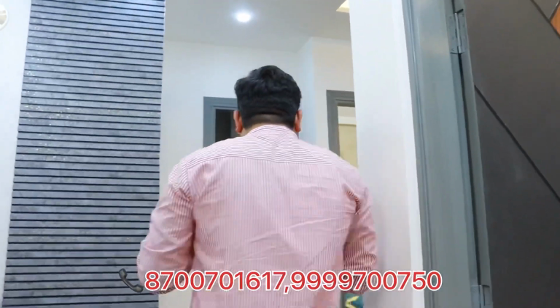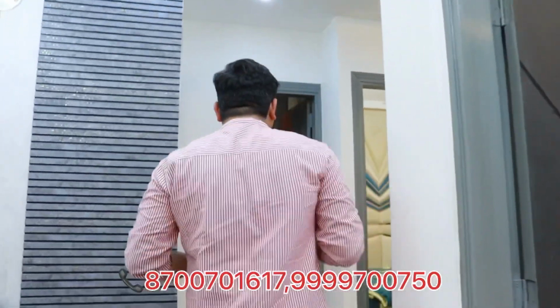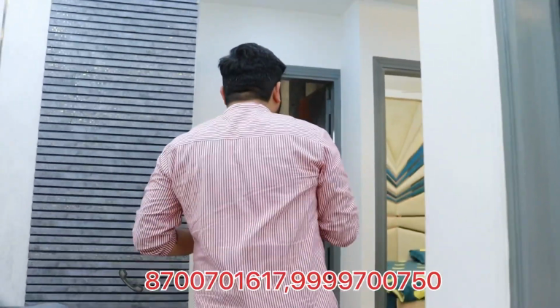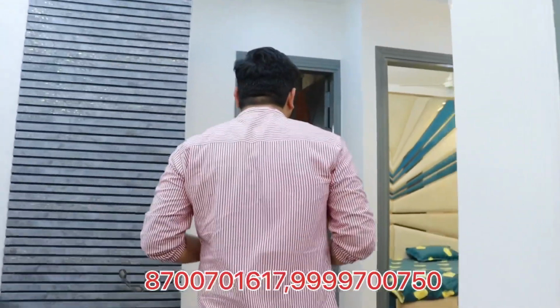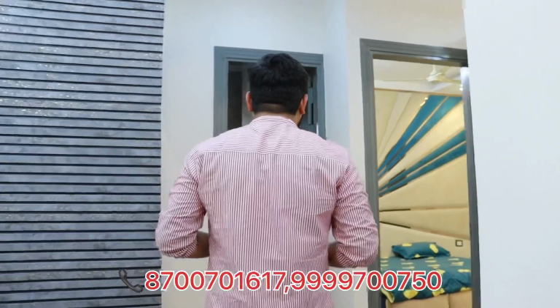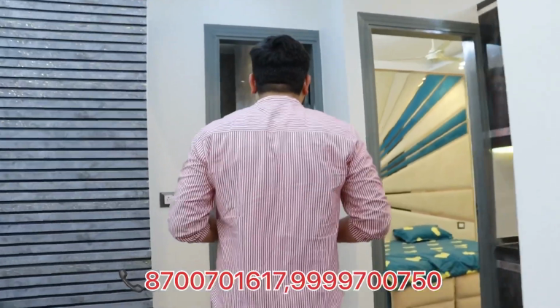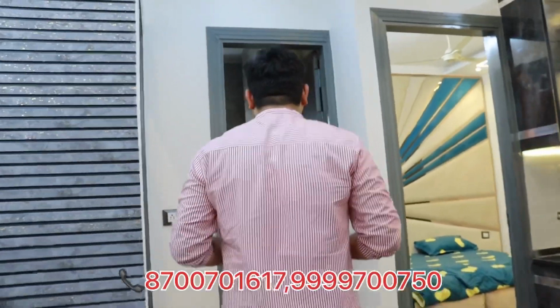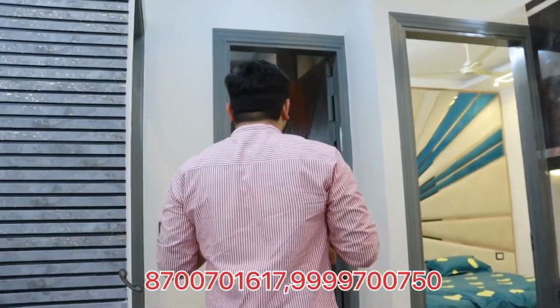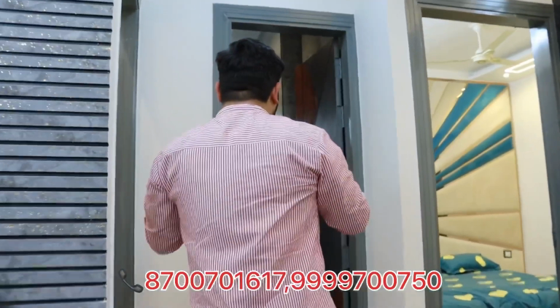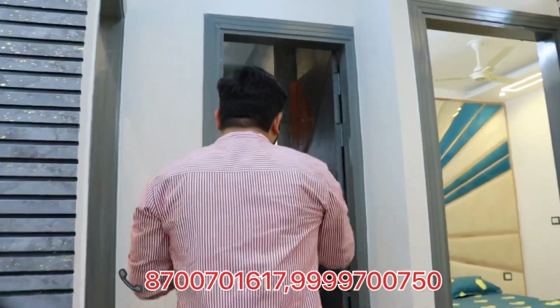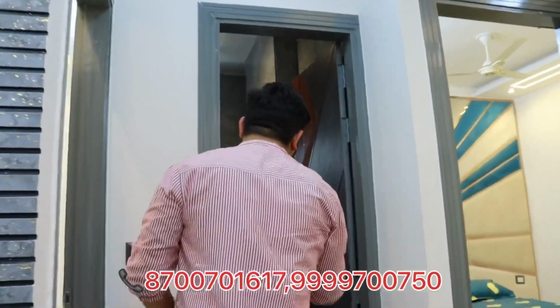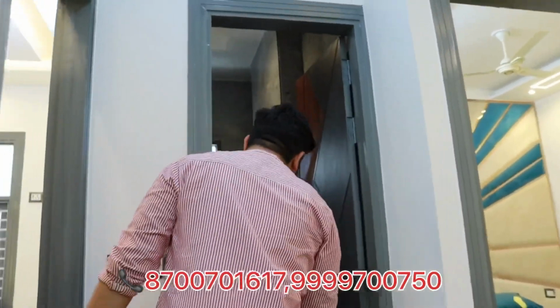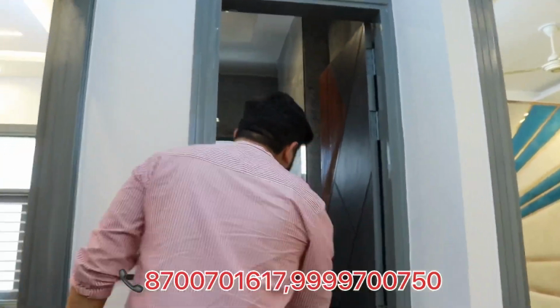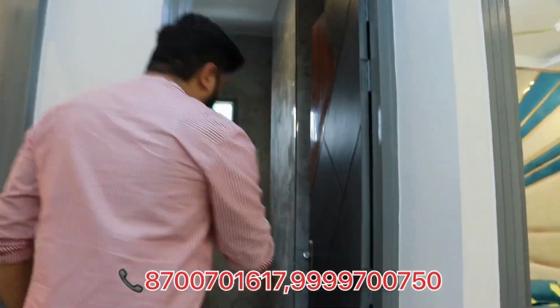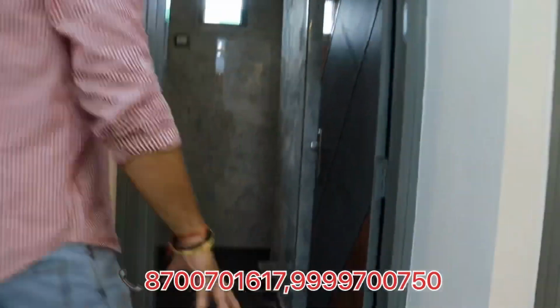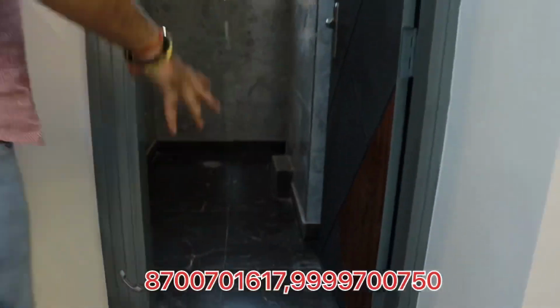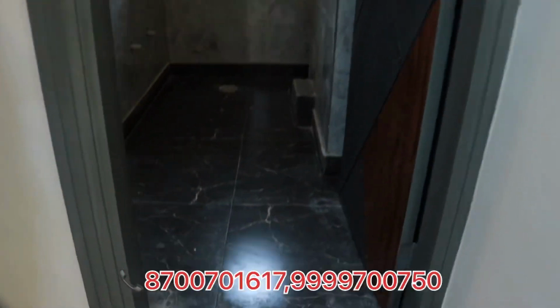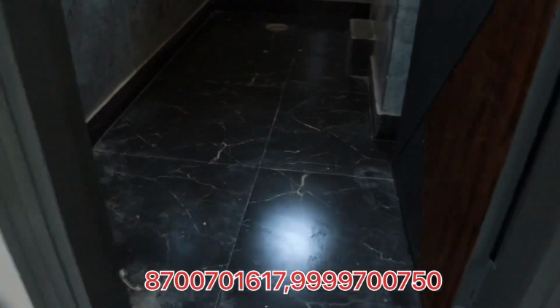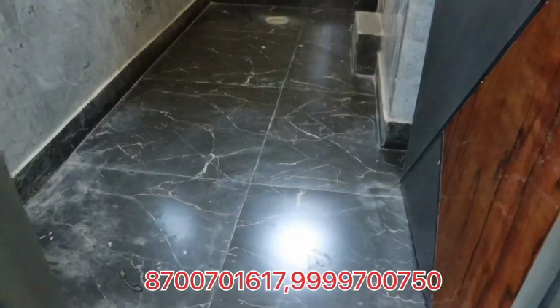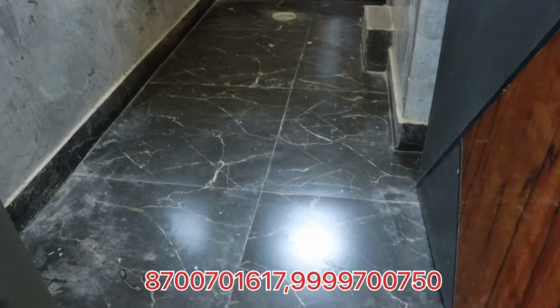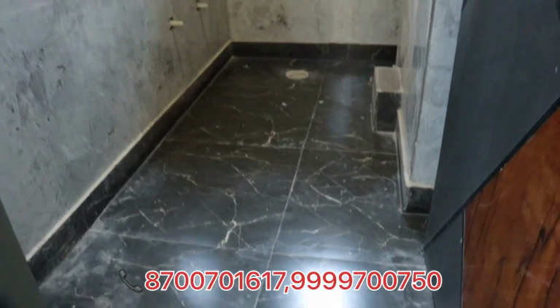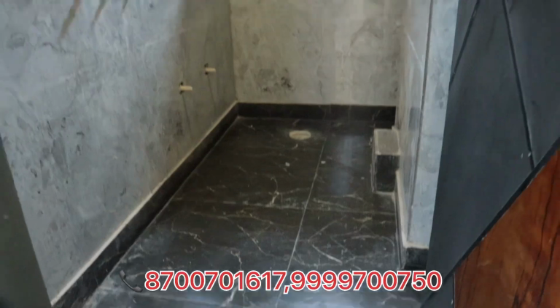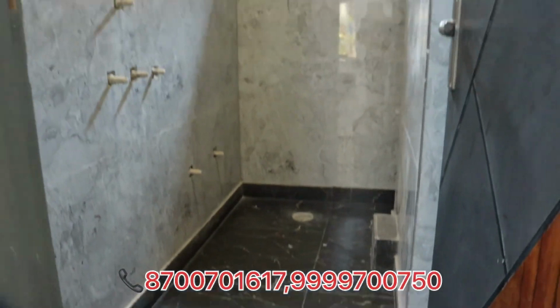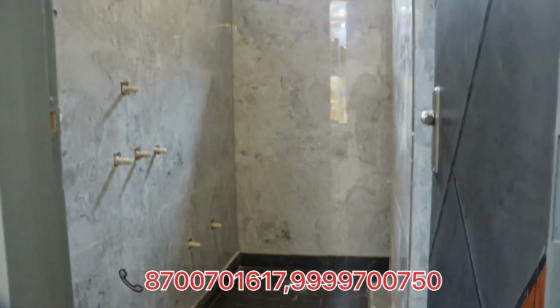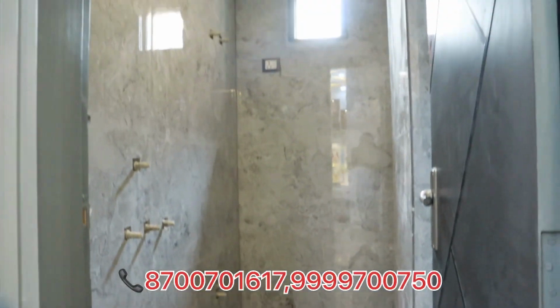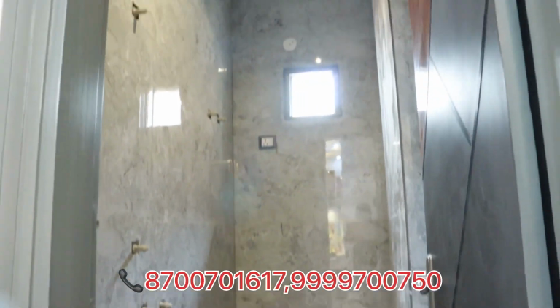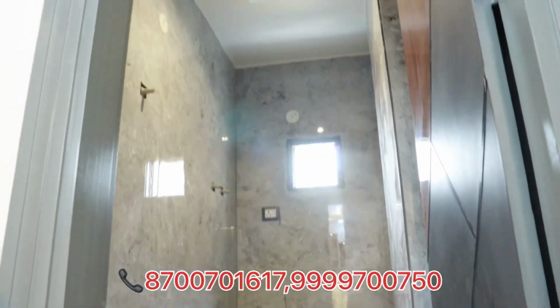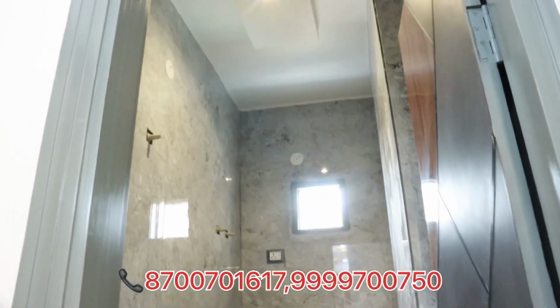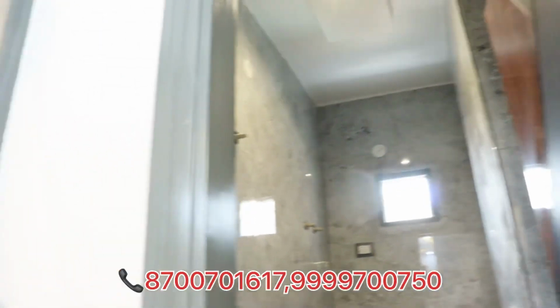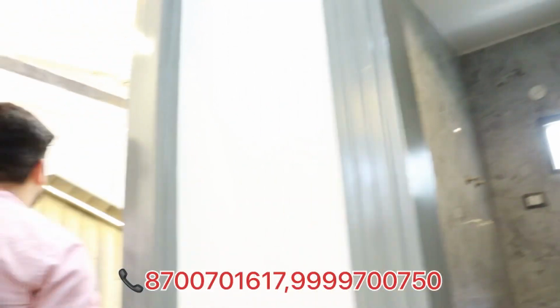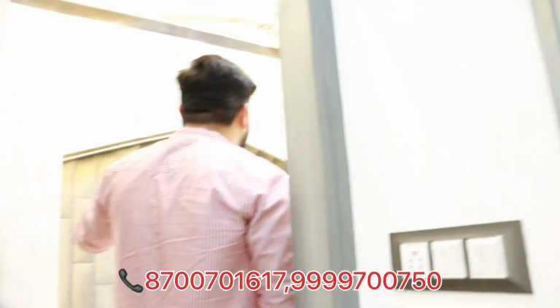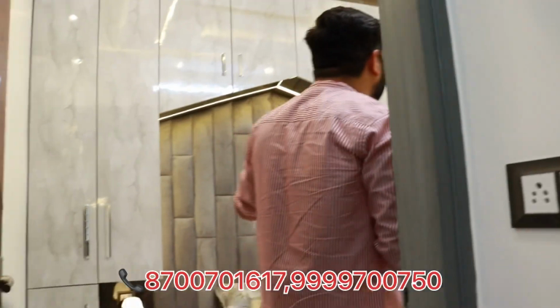Before moving on, I want to show you the common washroom. This is a very beautiful sized common washroom, which you can access from this bedroom as well.